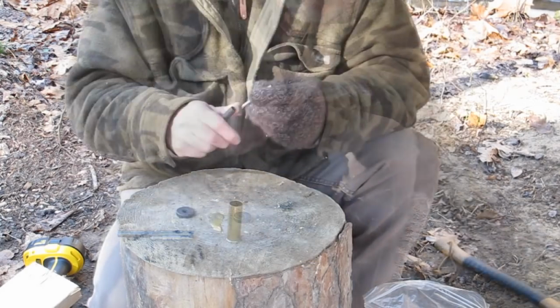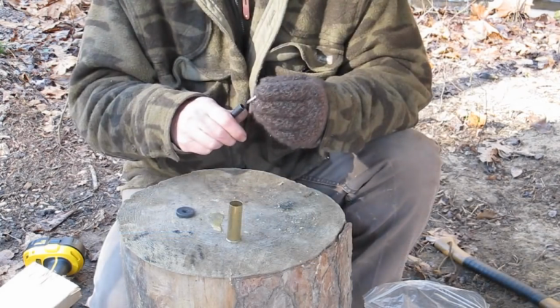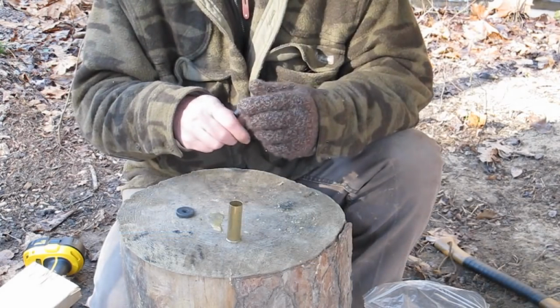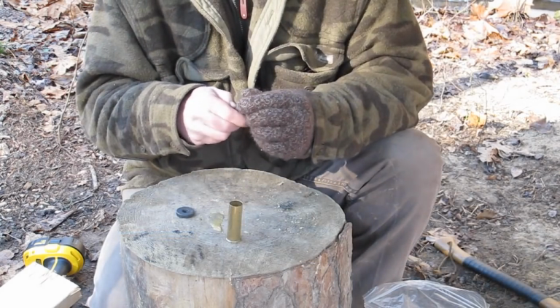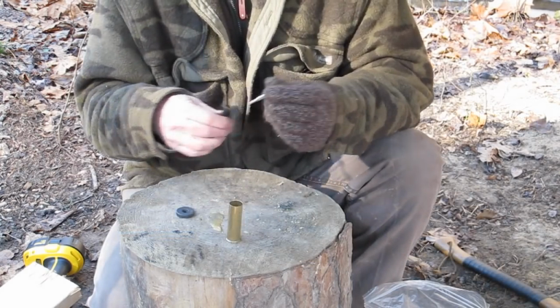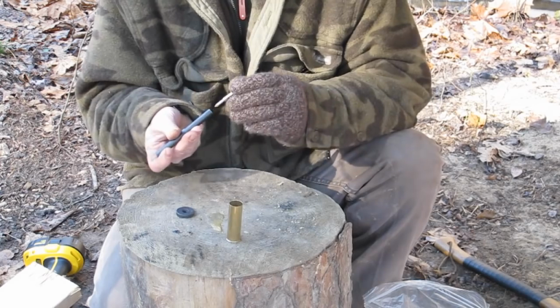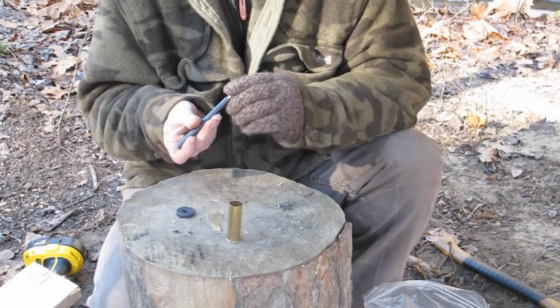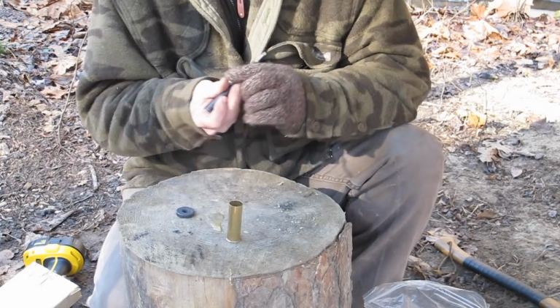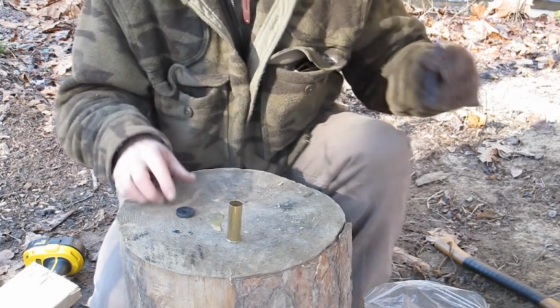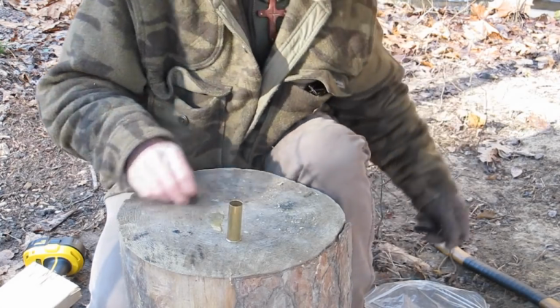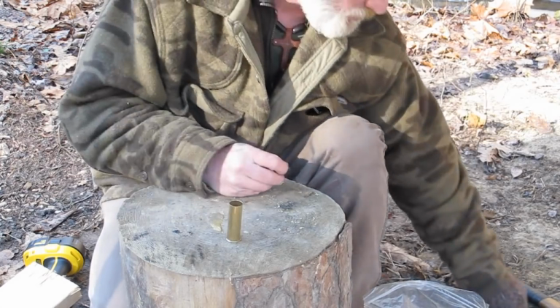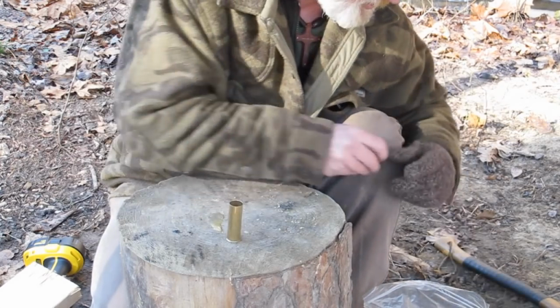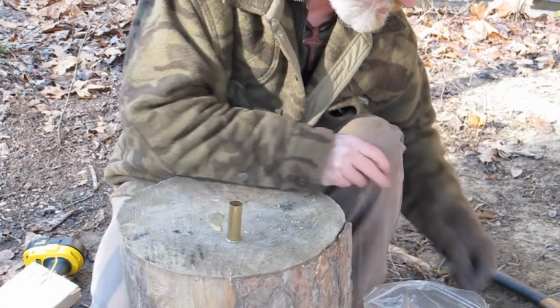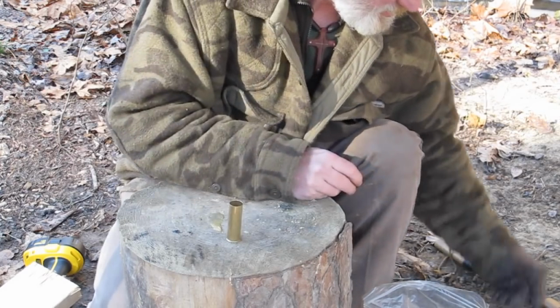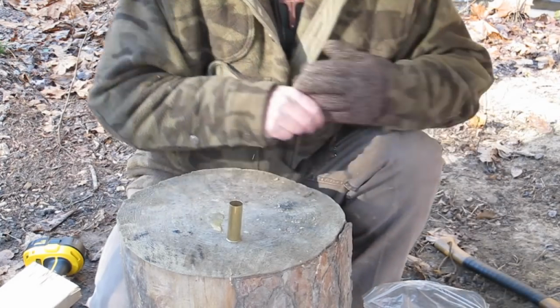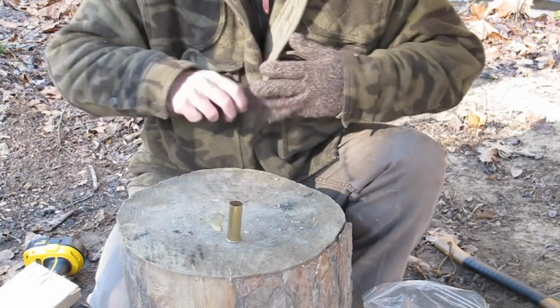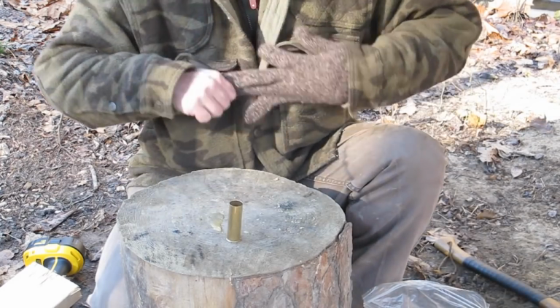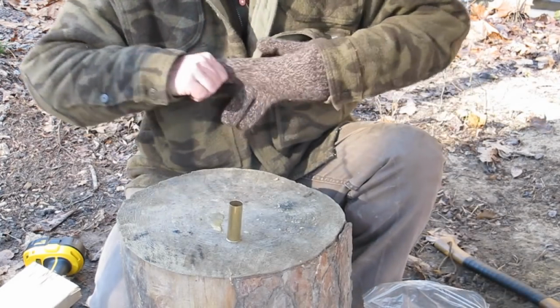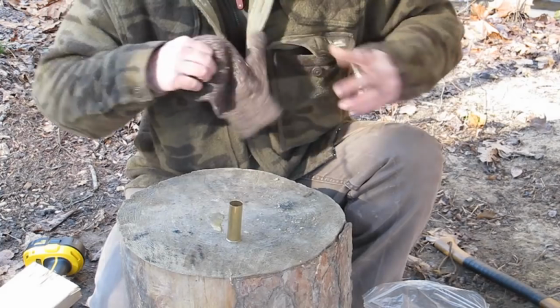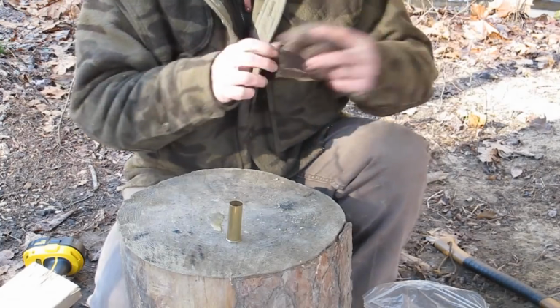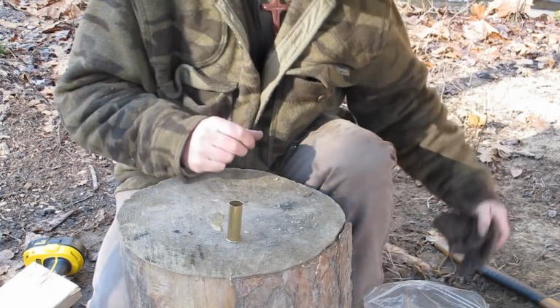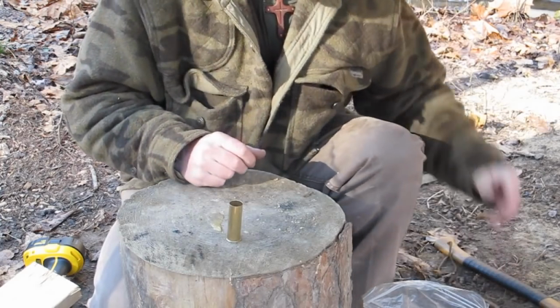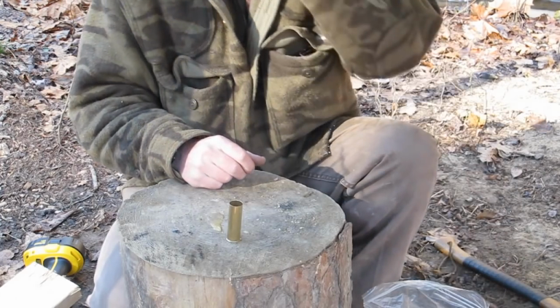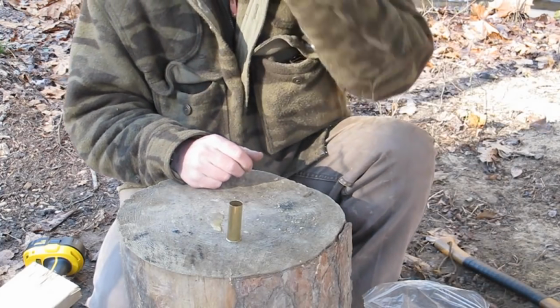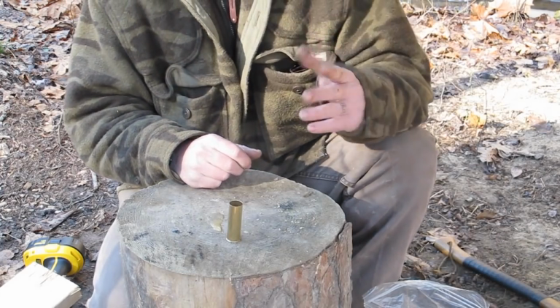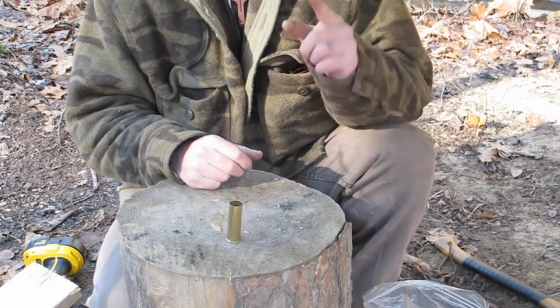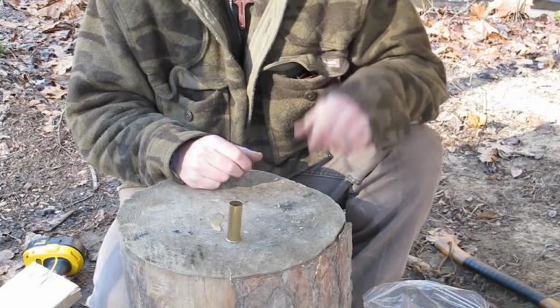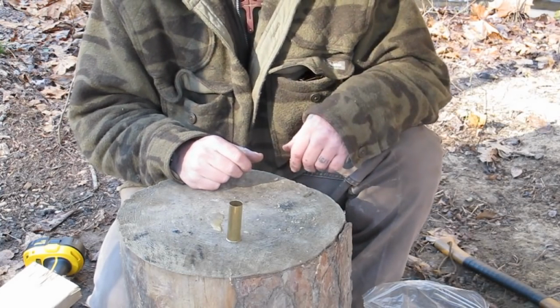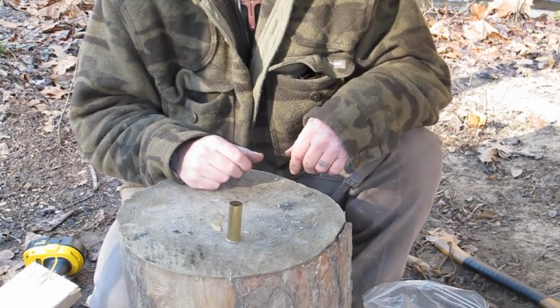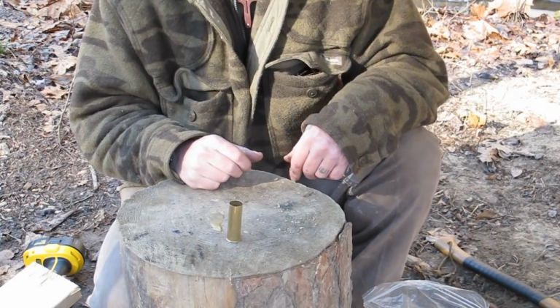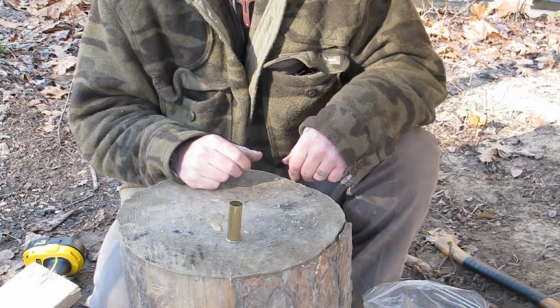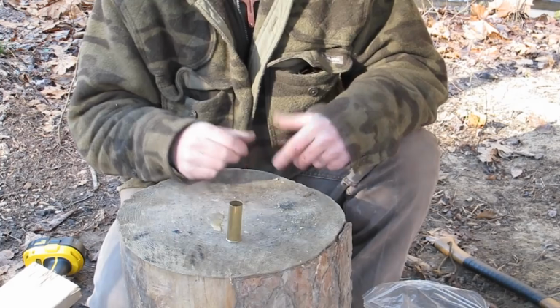Now we're back to the point where all we have to do is reload our shell in the normal sequence: first our powder, then our patch, then our load, and then we're going to seal it with tallow. I don't need to show the process of reloading the shell — you guys have seen that in a couple of videos already.